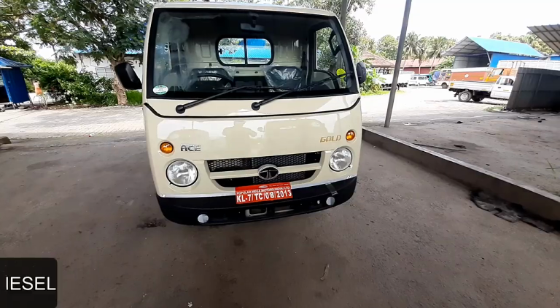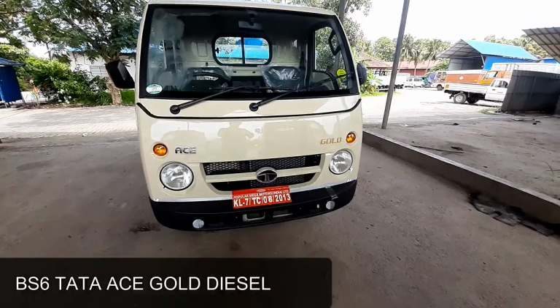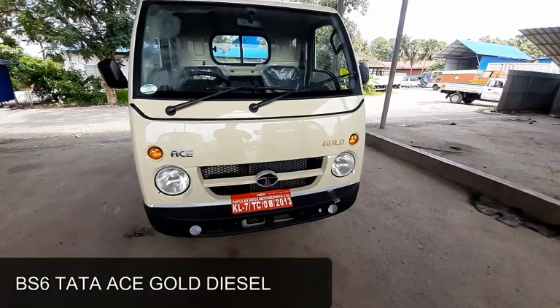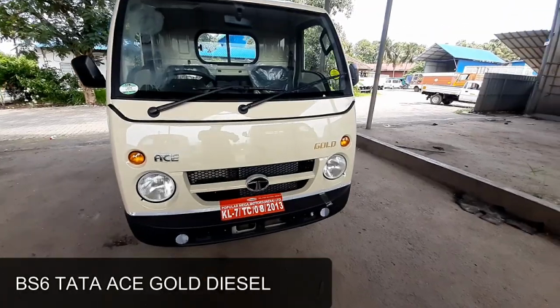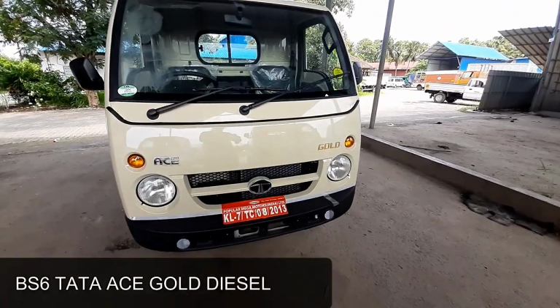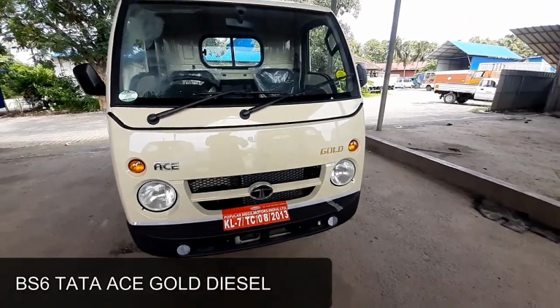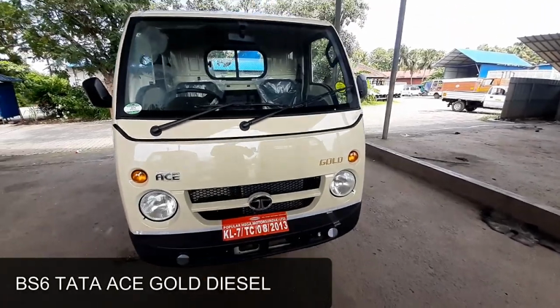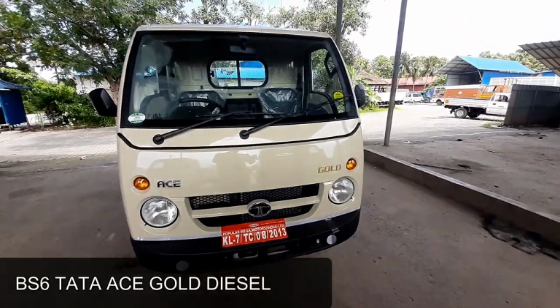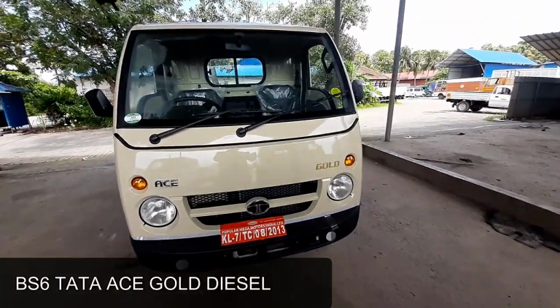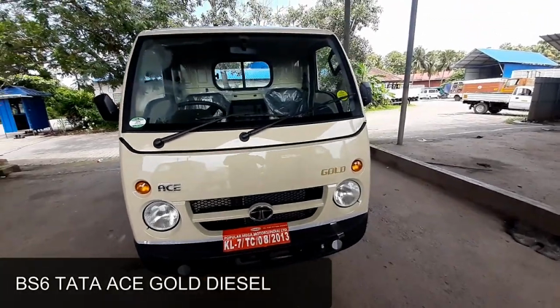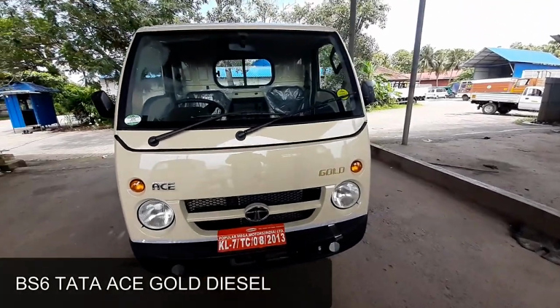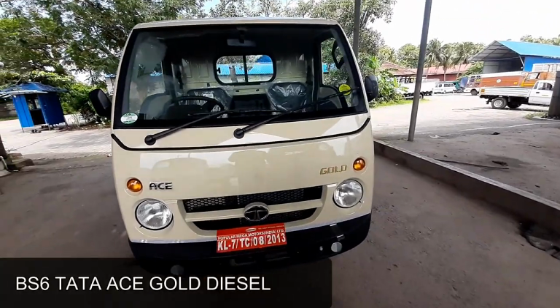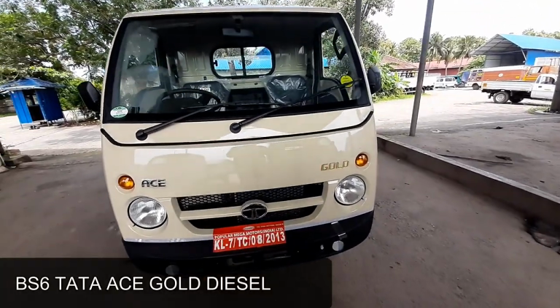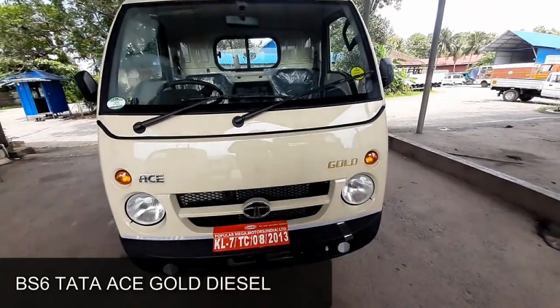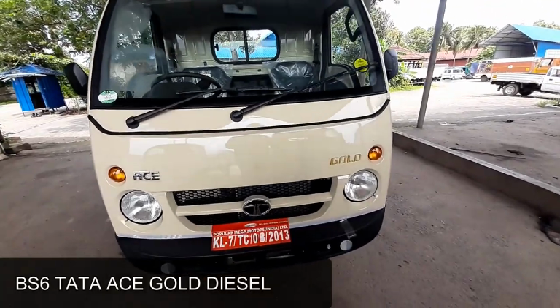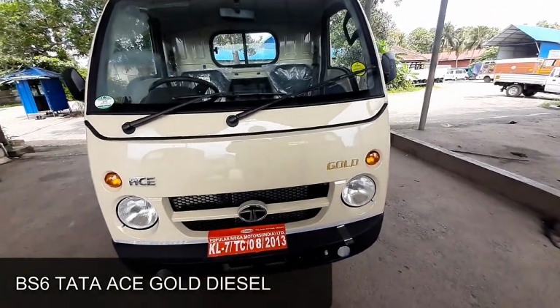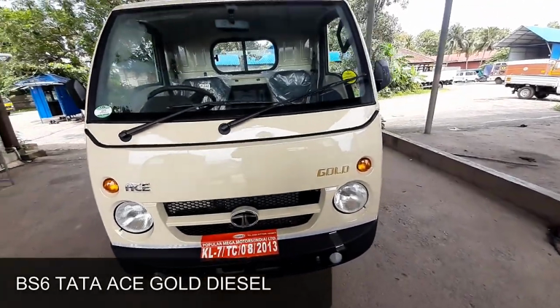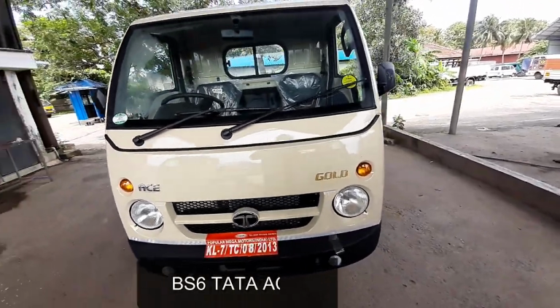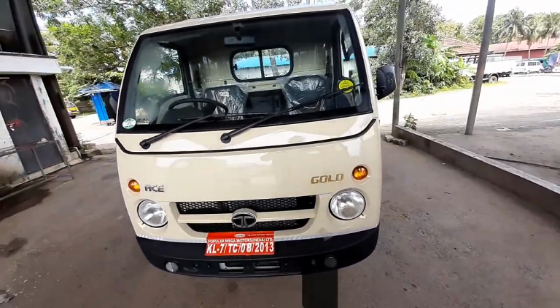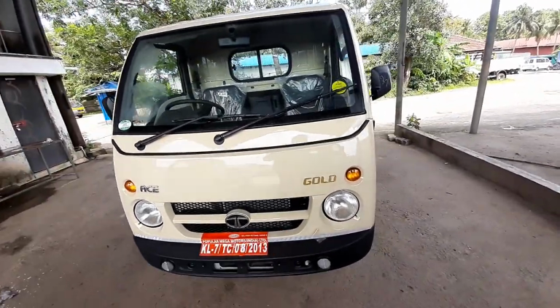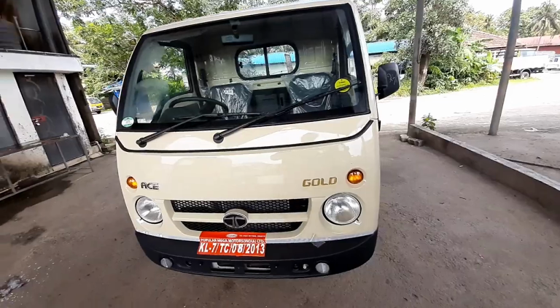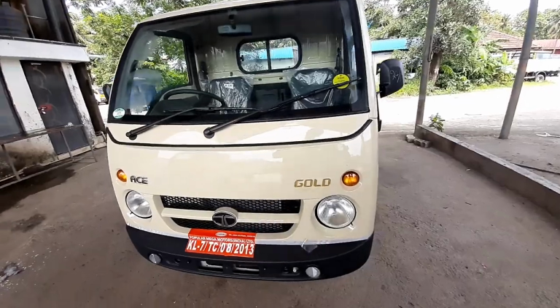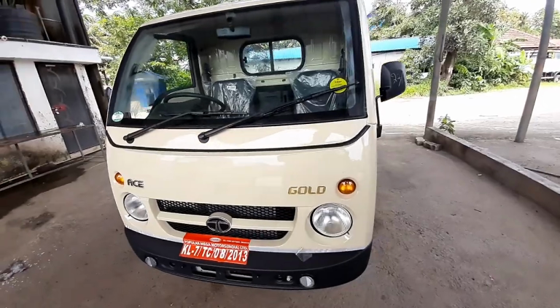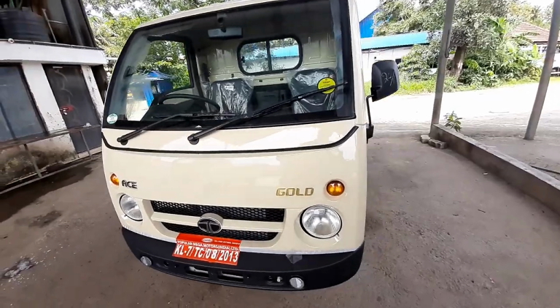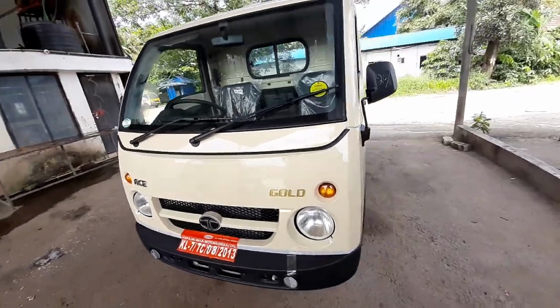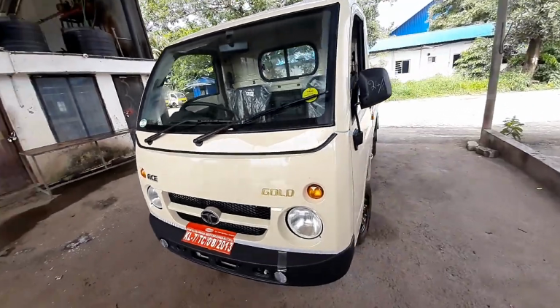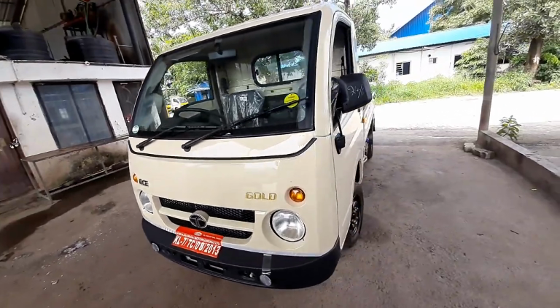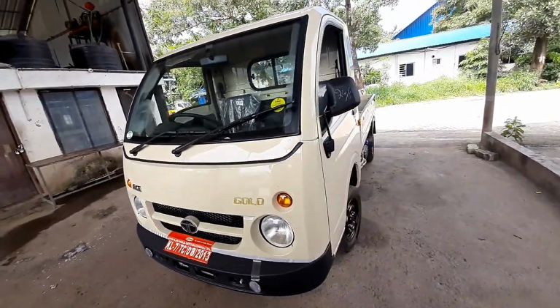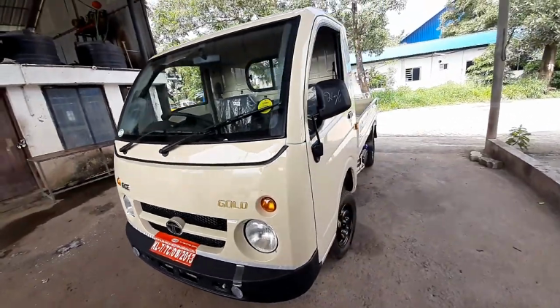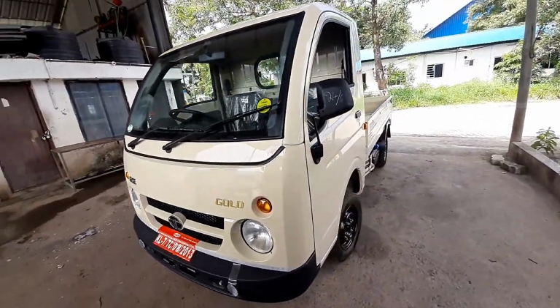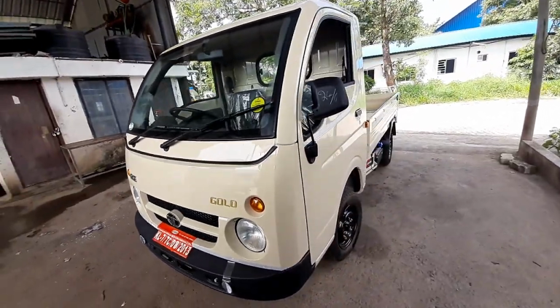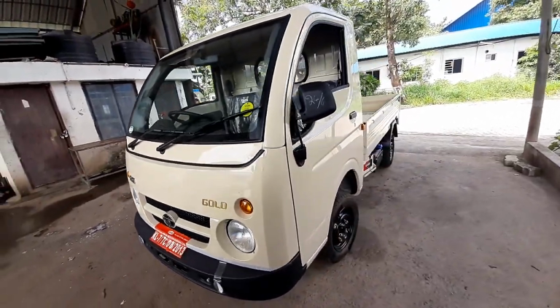The Tata Tatis Gold Diesel BS6 now comes with higher mileage, better pickup, more payload, more convenience, lower maintenance and high profits.